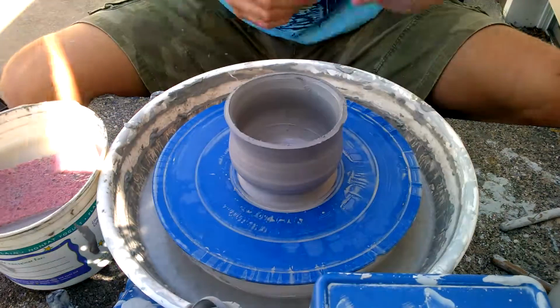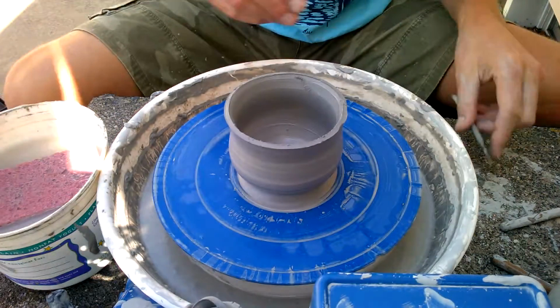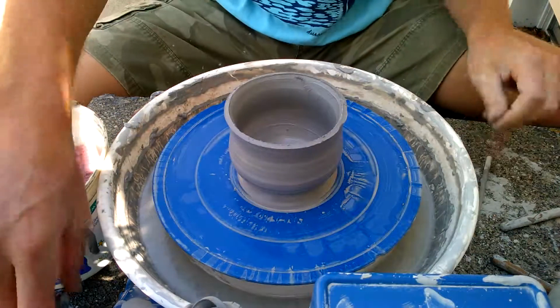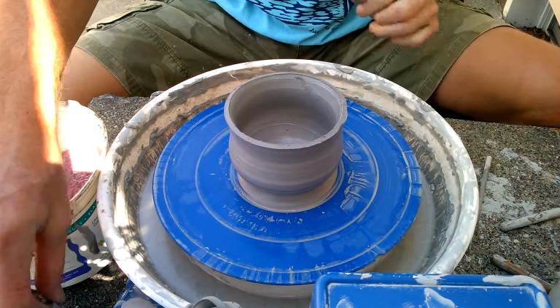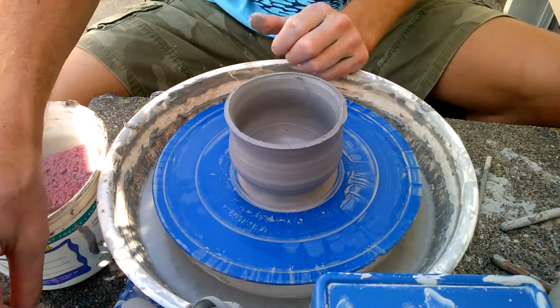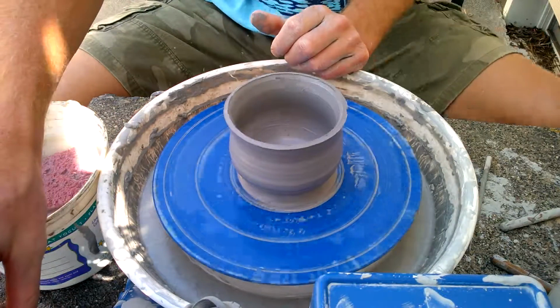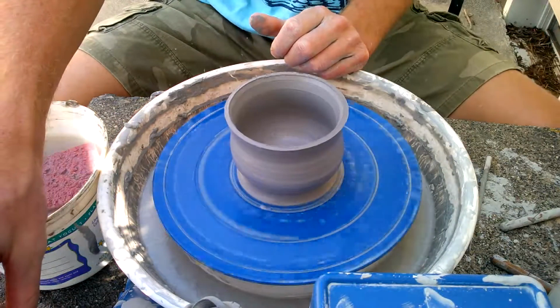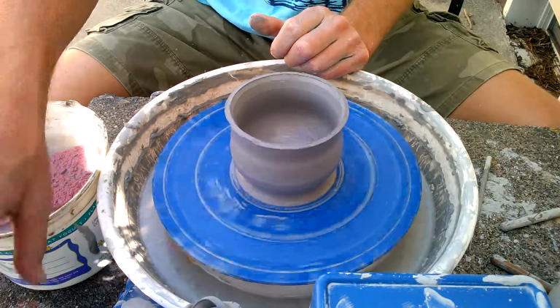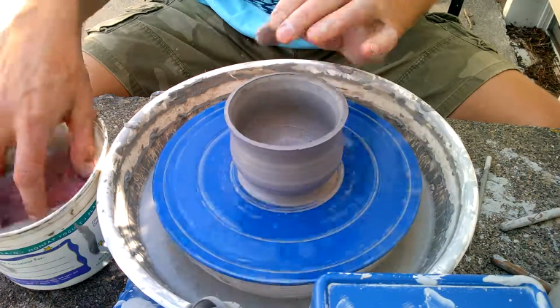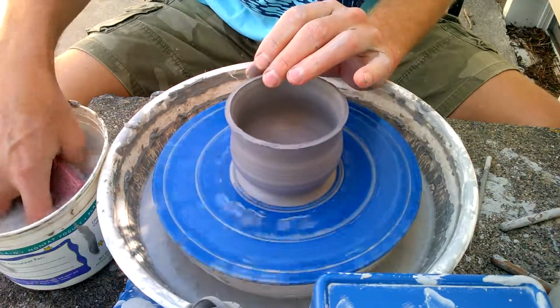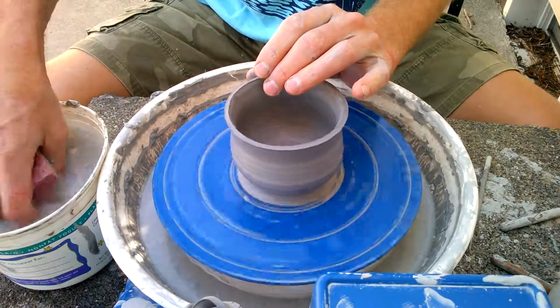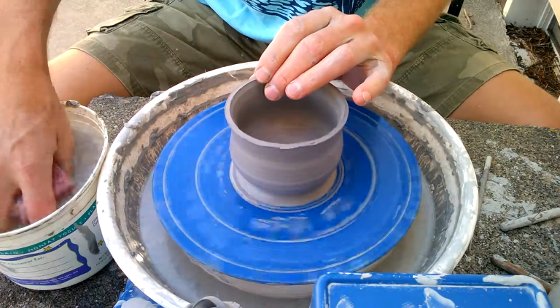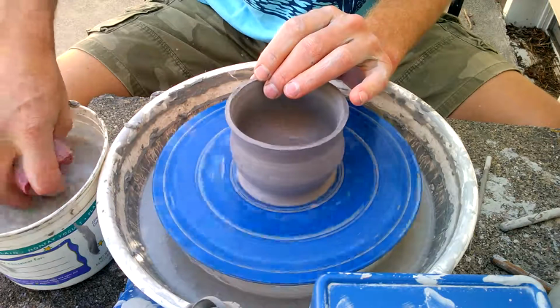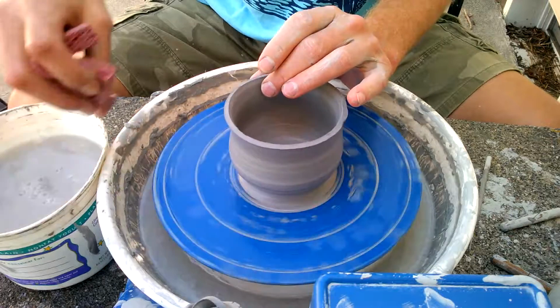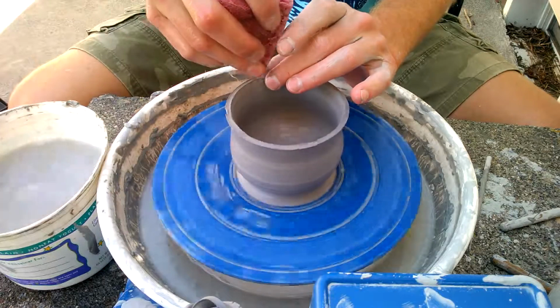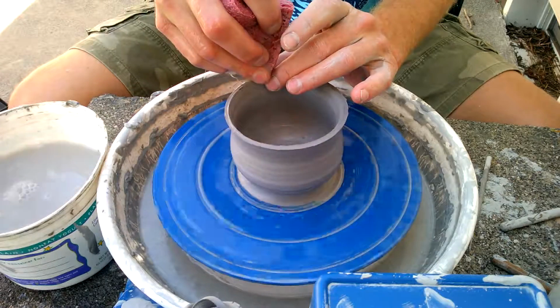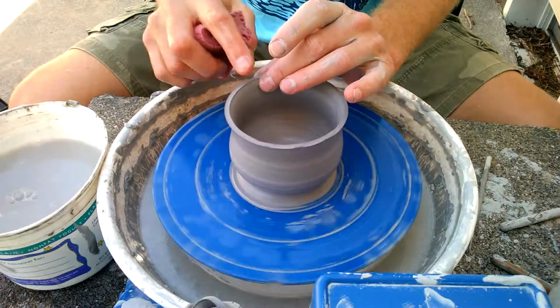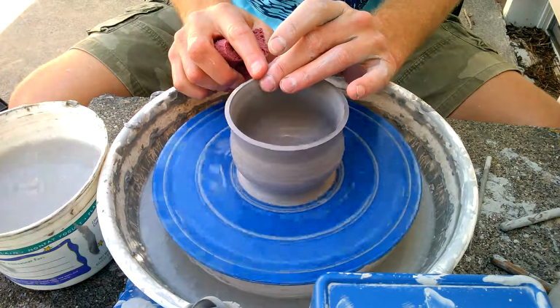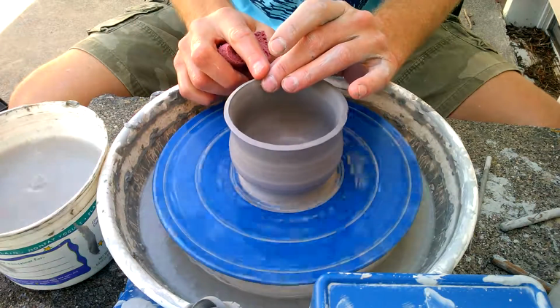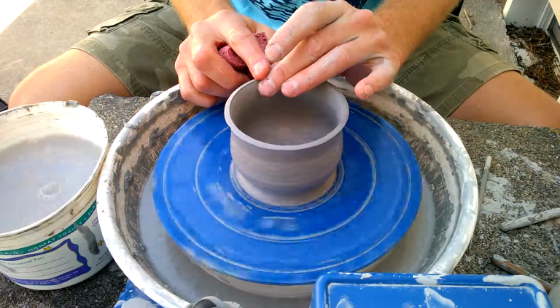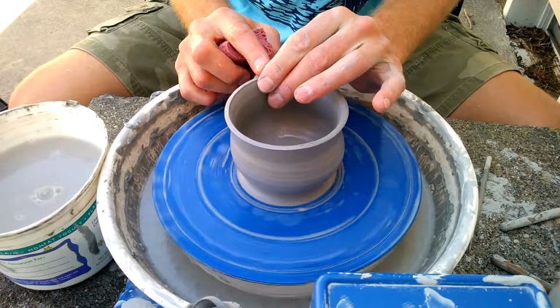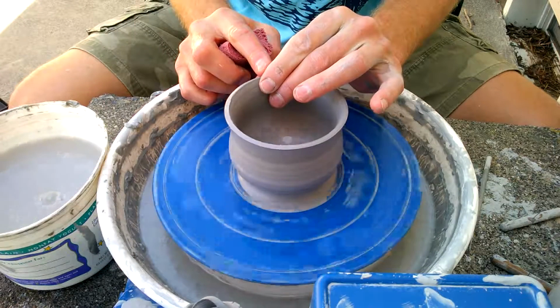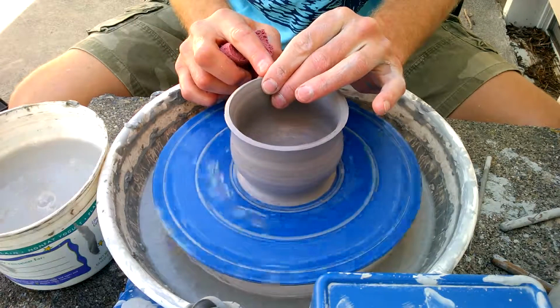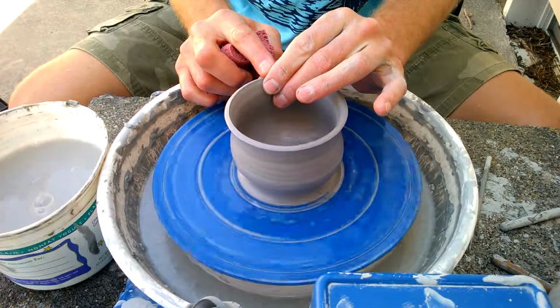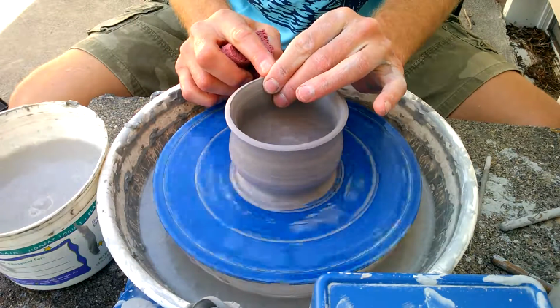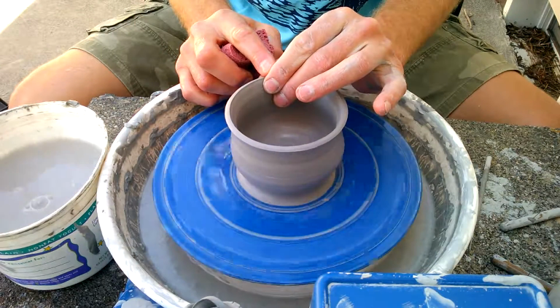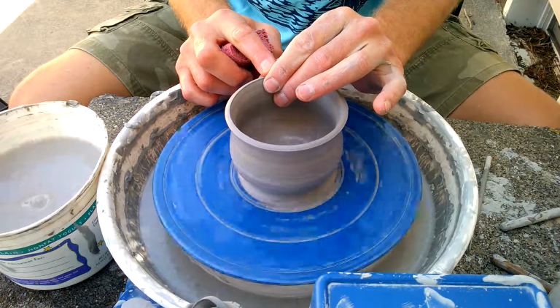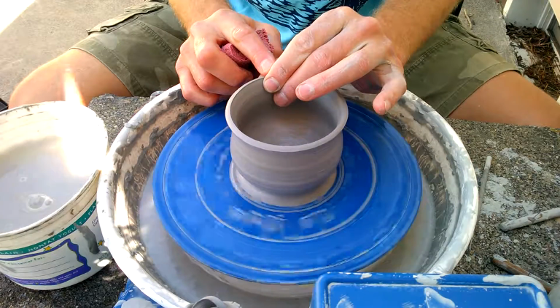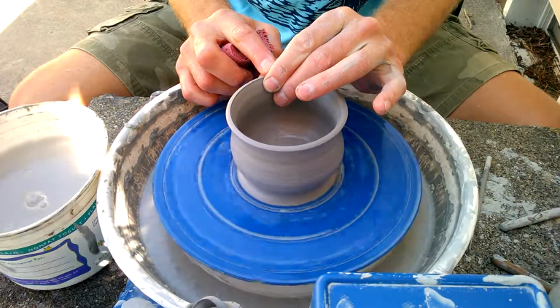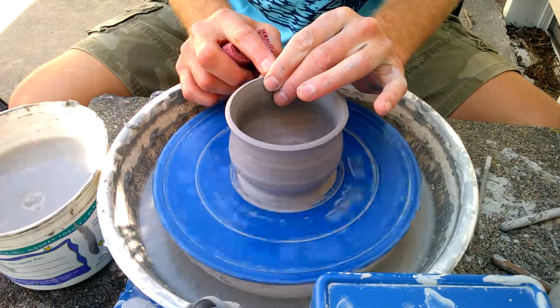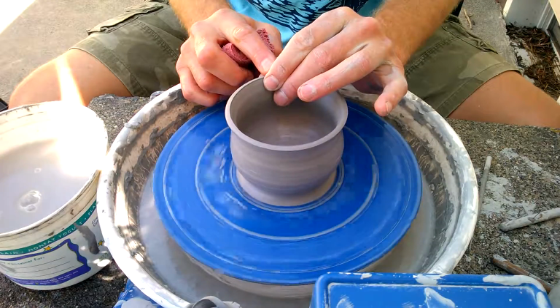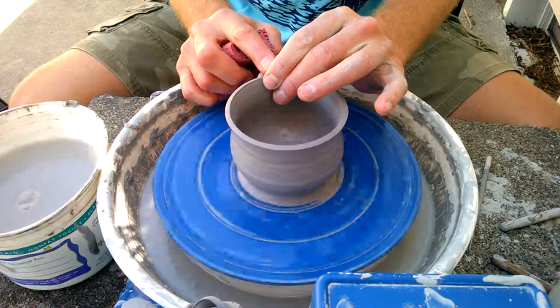Usually they're not too bad. Then smooth up your rim again and it's nice and even.